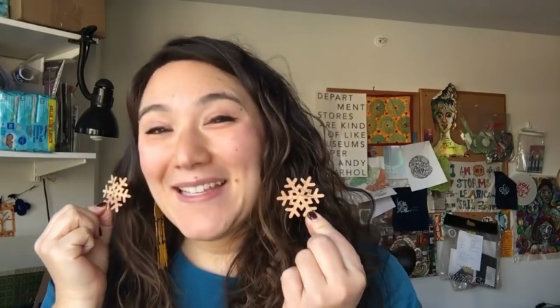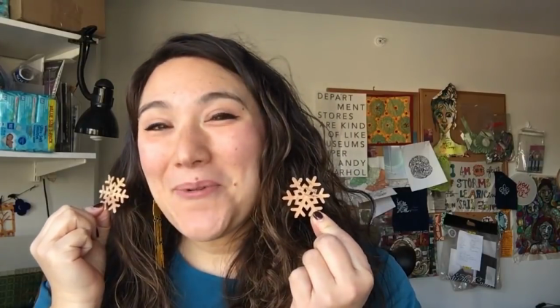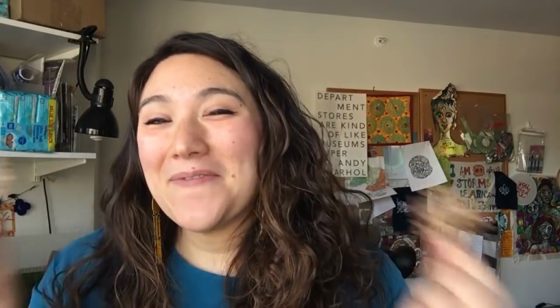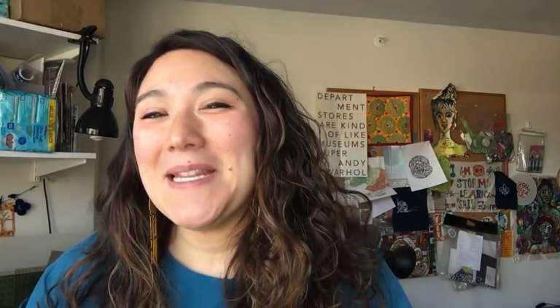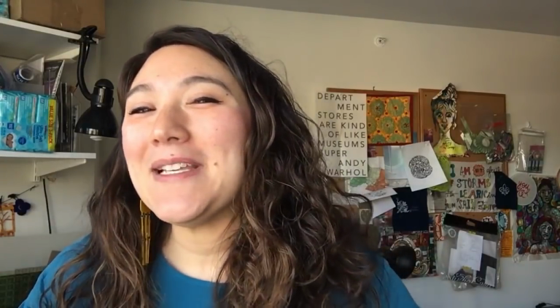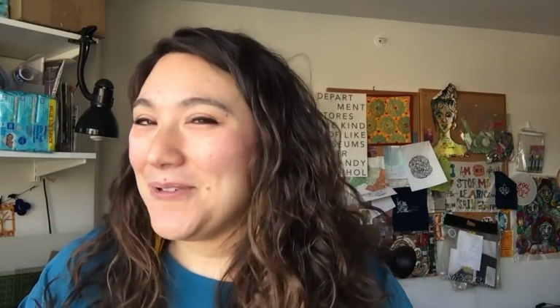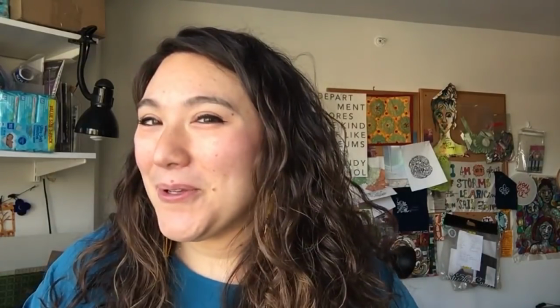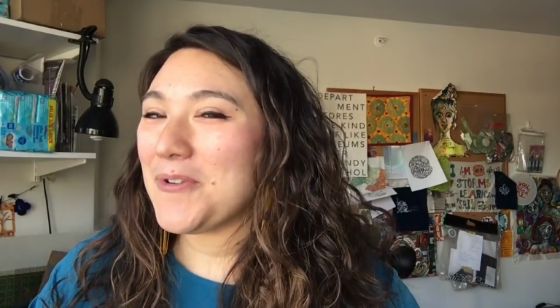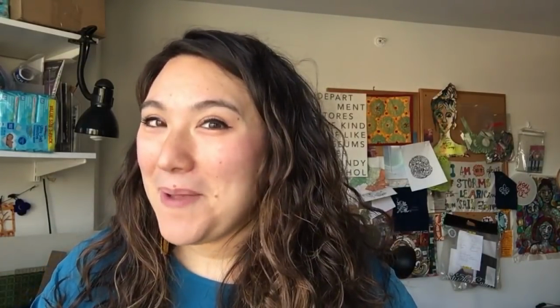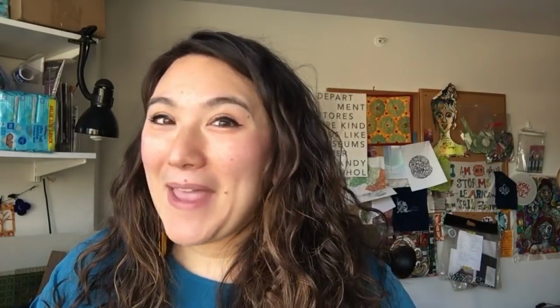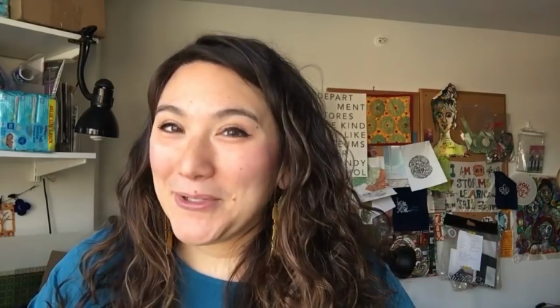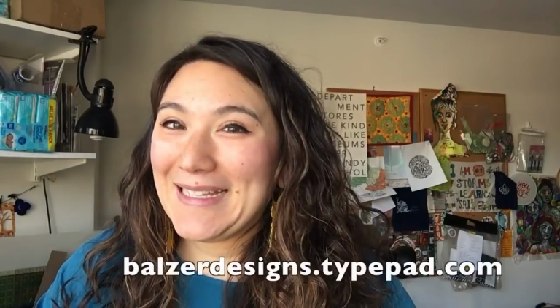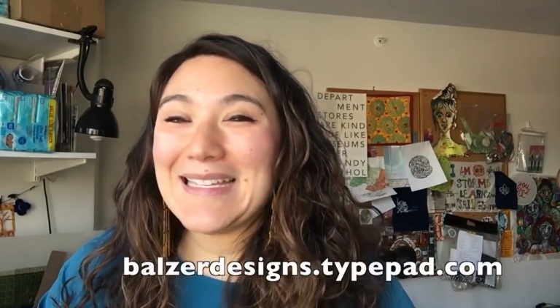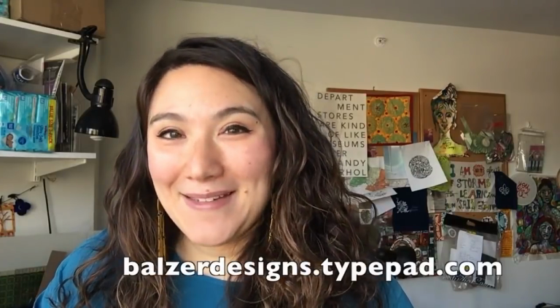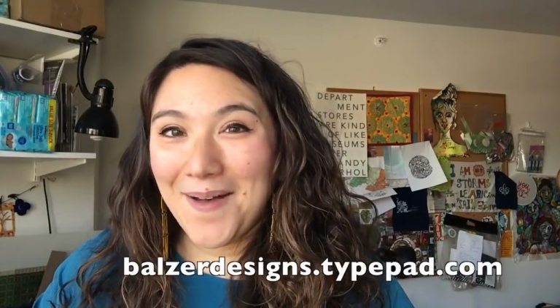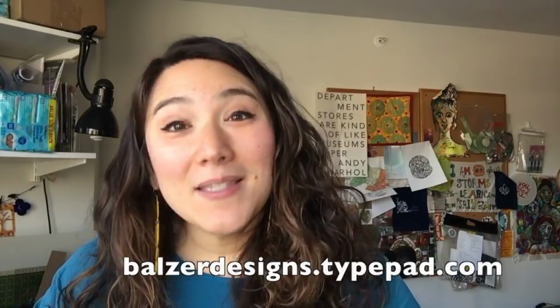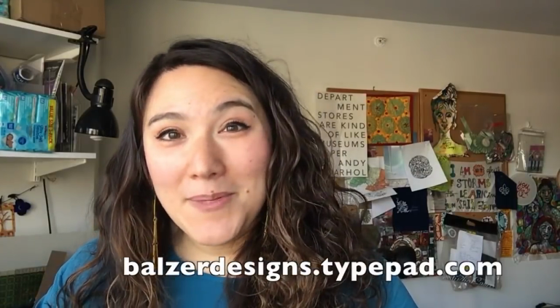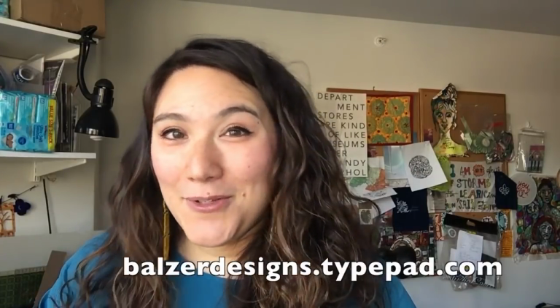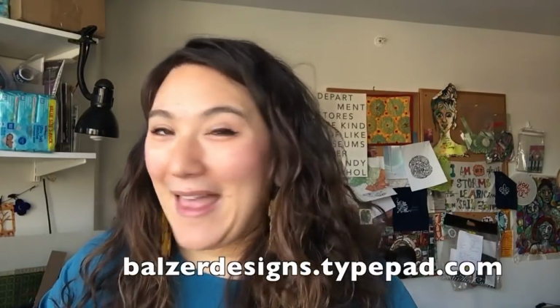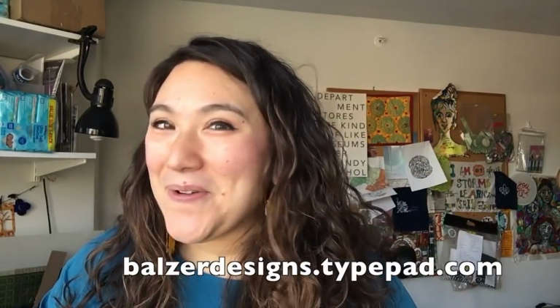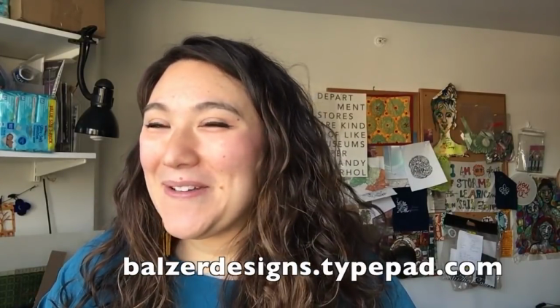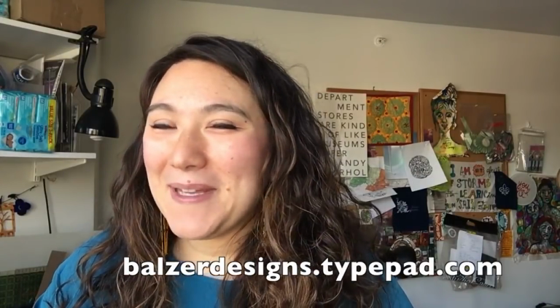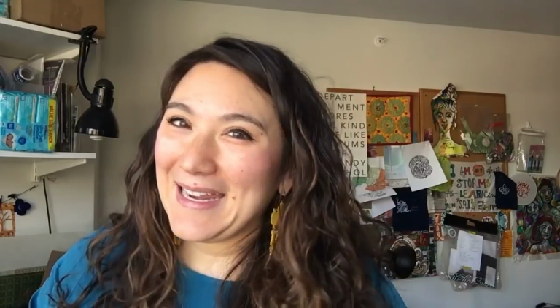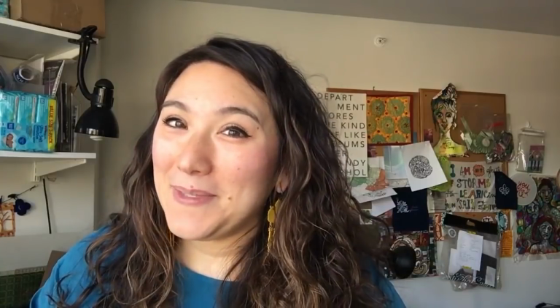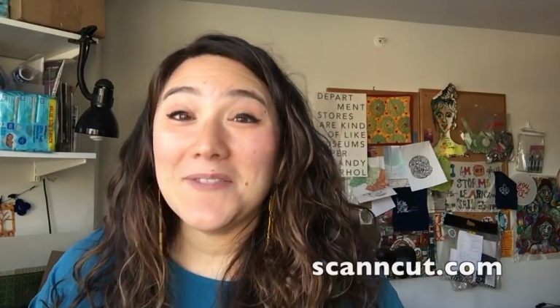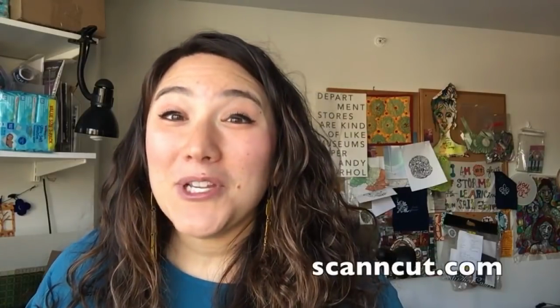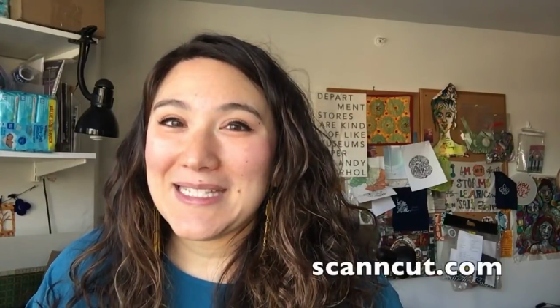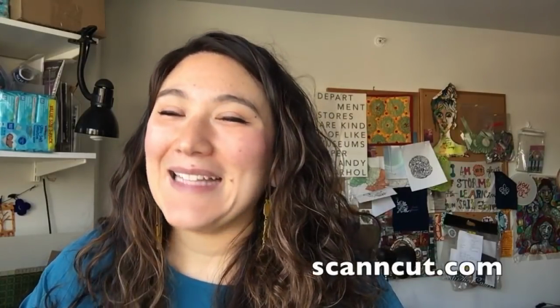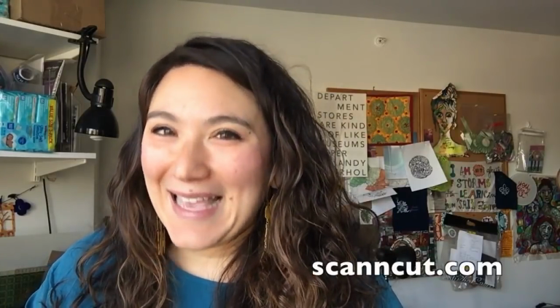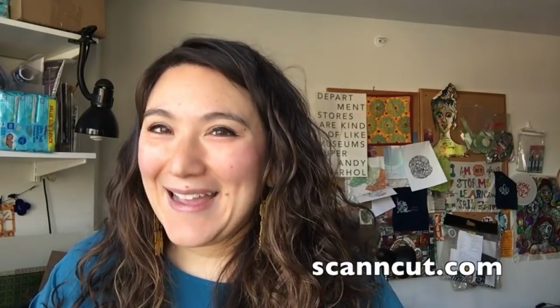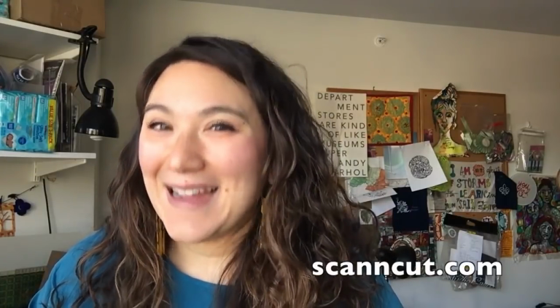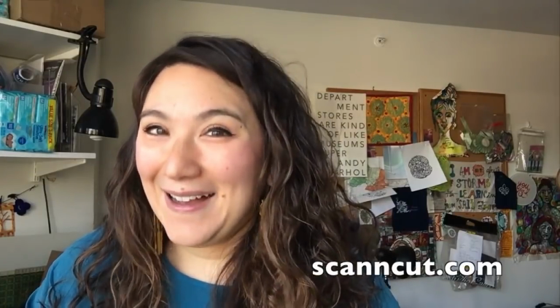Thanks so much for watching. For more tips, tricks, and tutorials, be sure to visit my blog at bulgerdesigns.typepad.com. Subscribe to my YouTube channel, and of course don't forget about the Scan-N-Cut website — it's full of resources at ScanandCut.com.